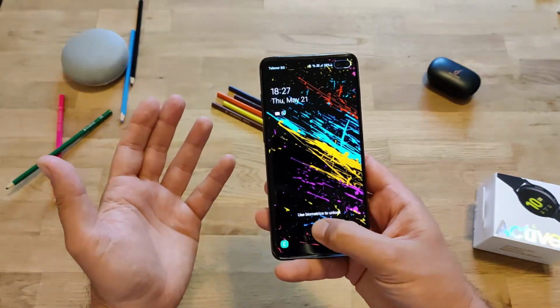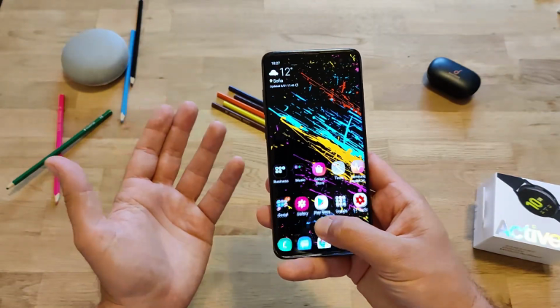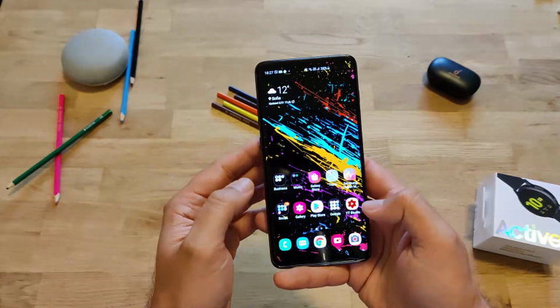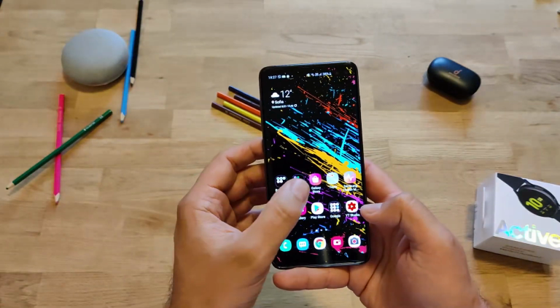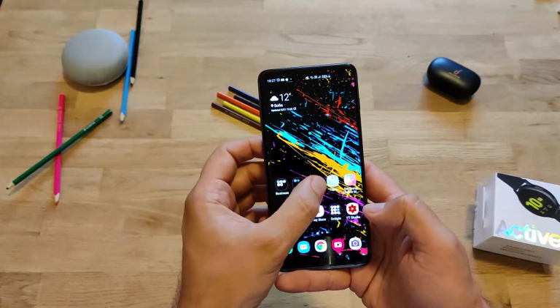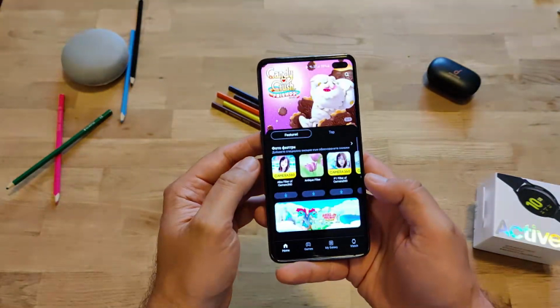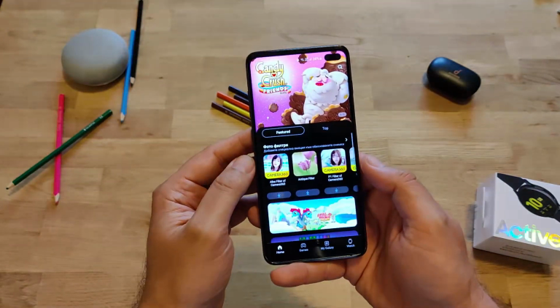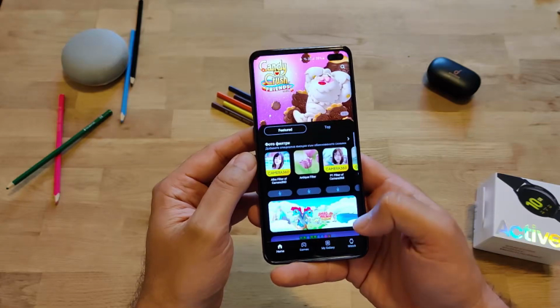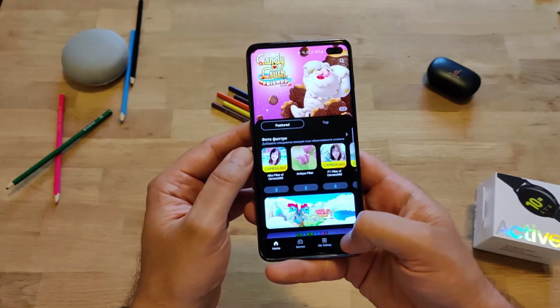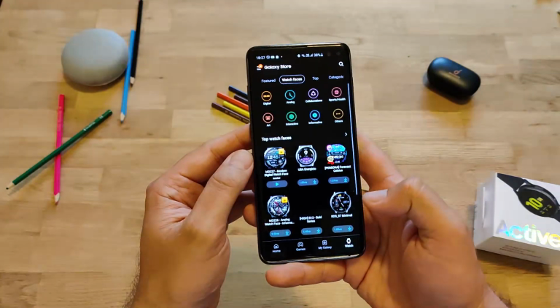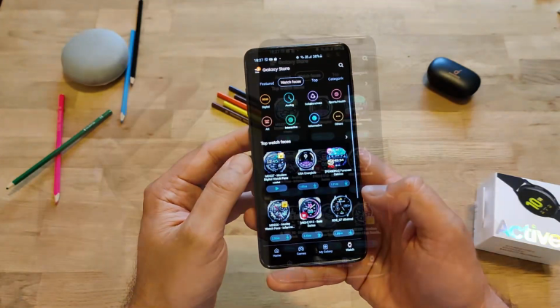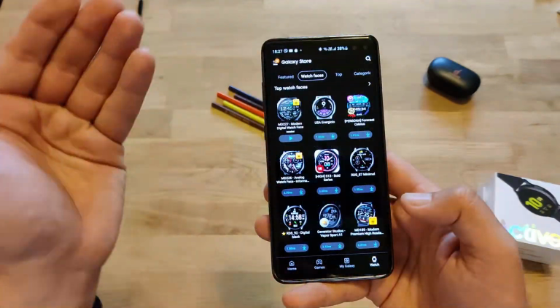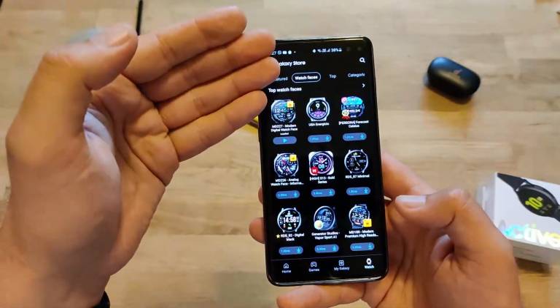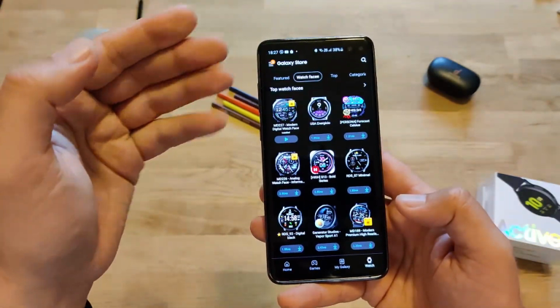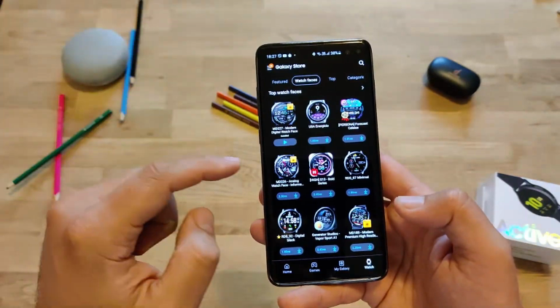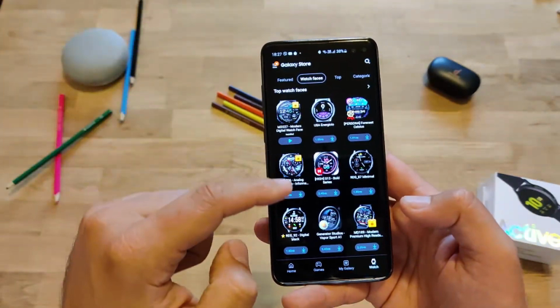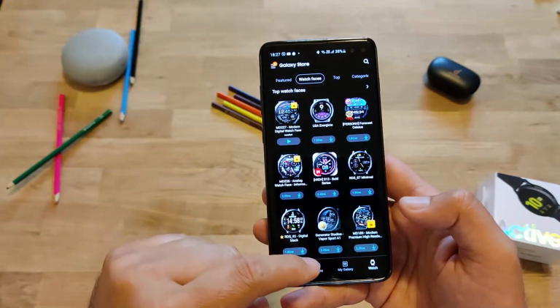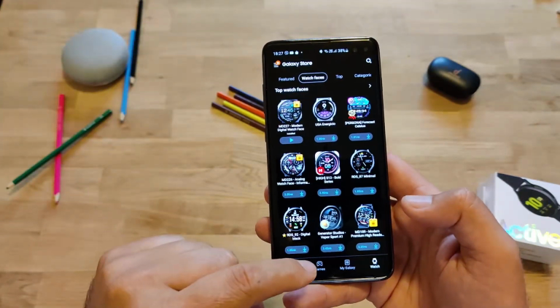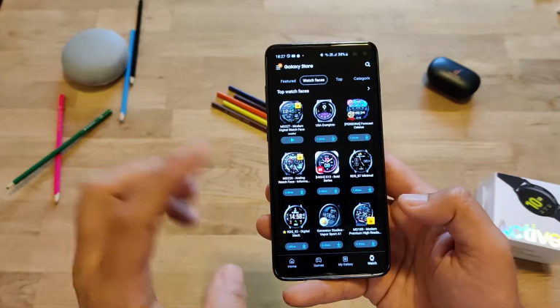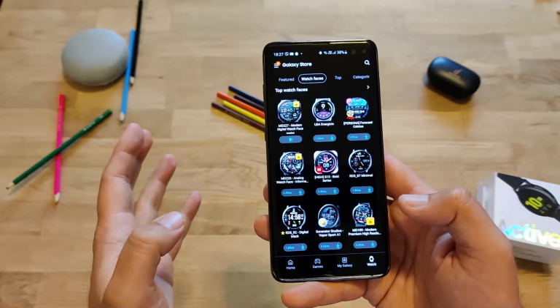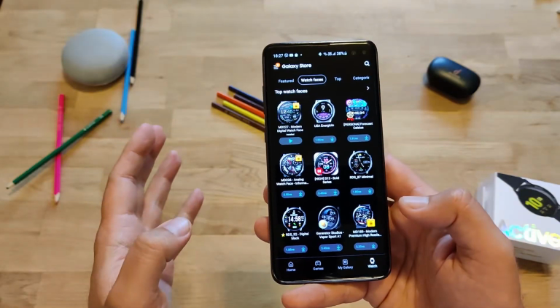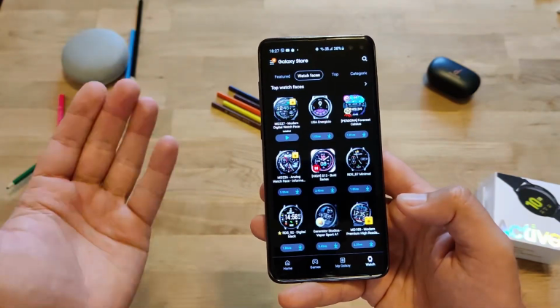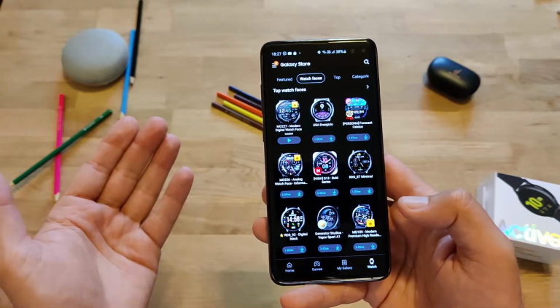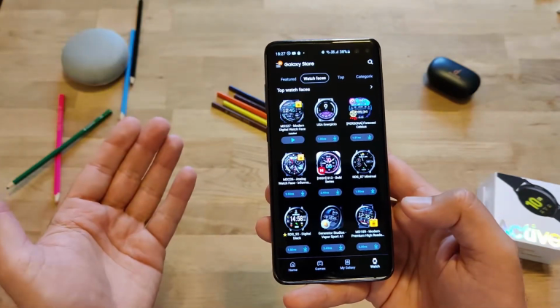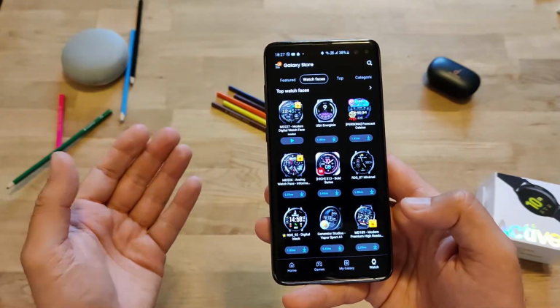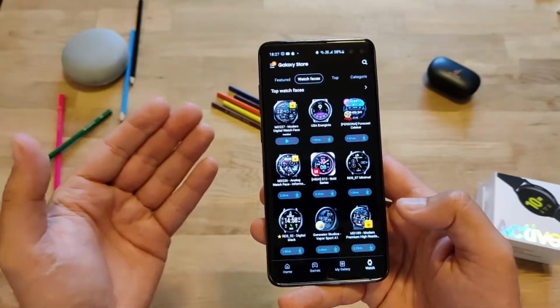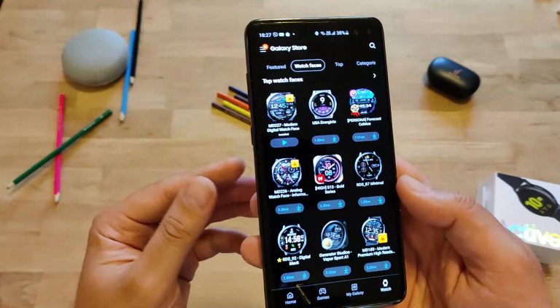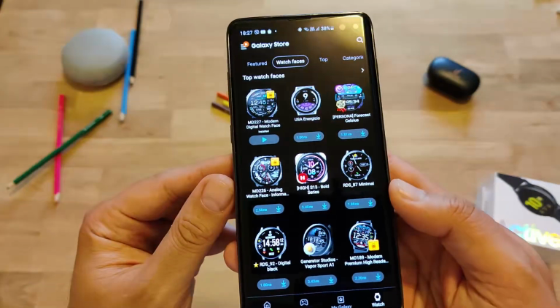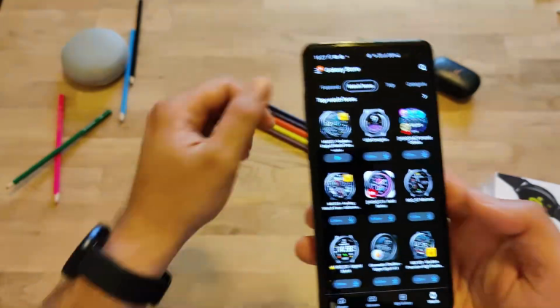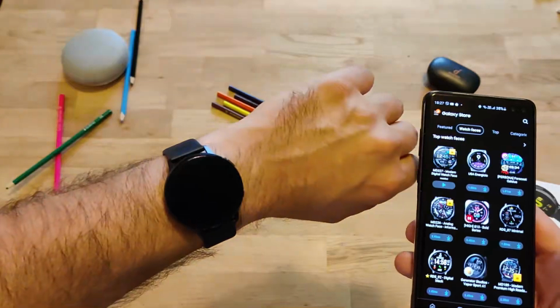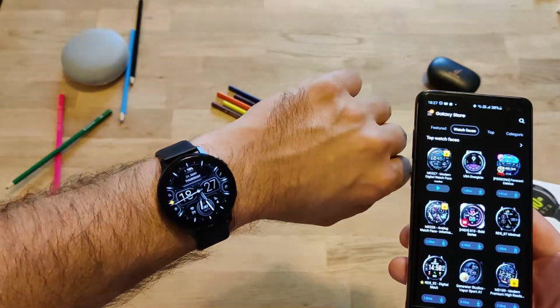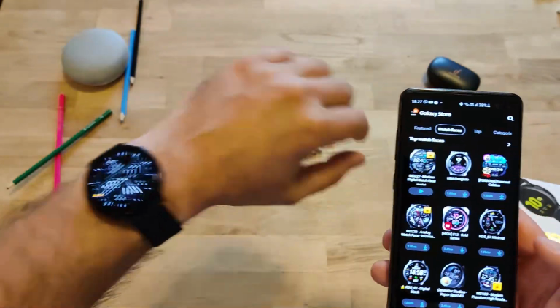I open my phone. You can go to Galaxy Store, then you can go to your watch. When you go to watch faces, you can see that most of those are not free.